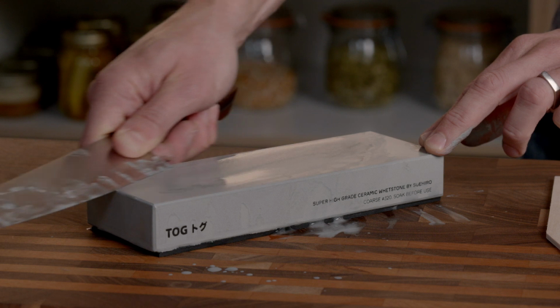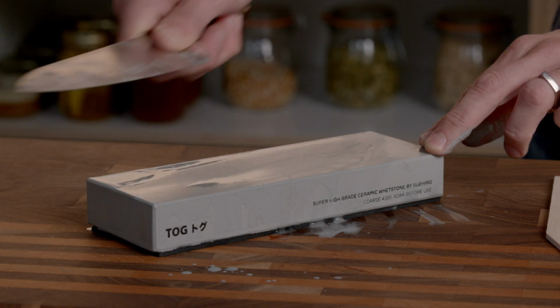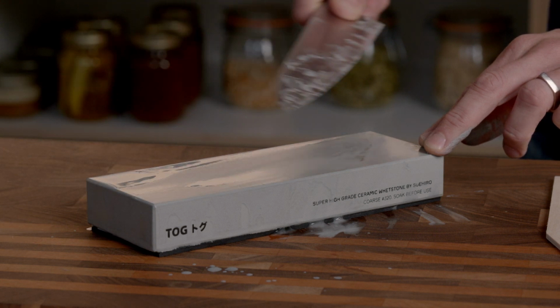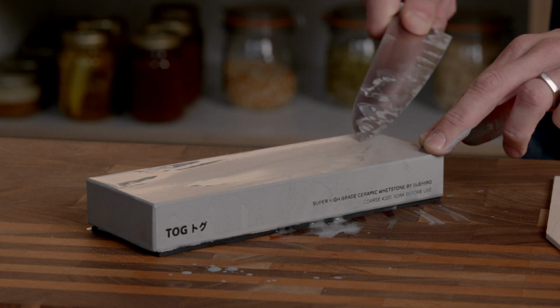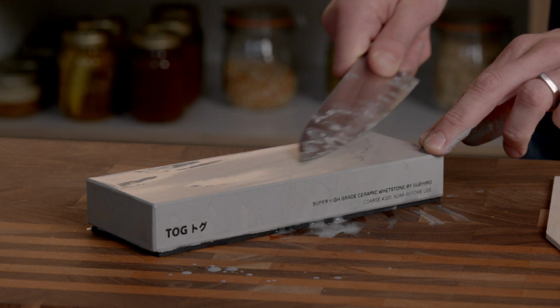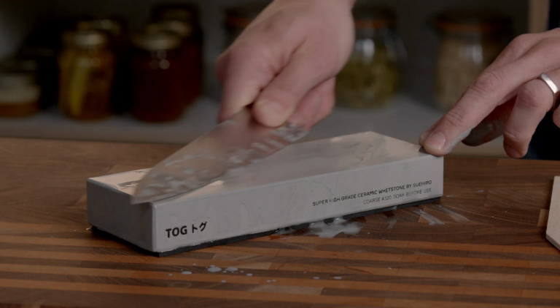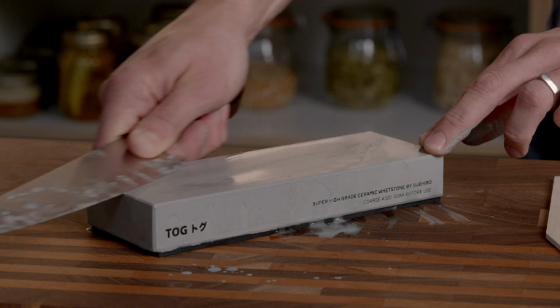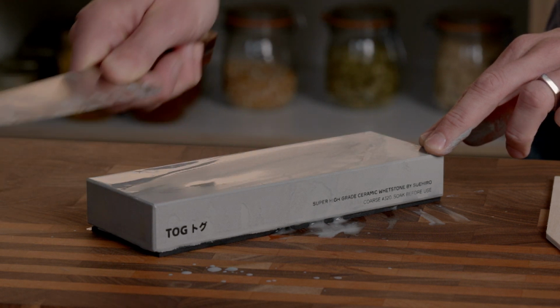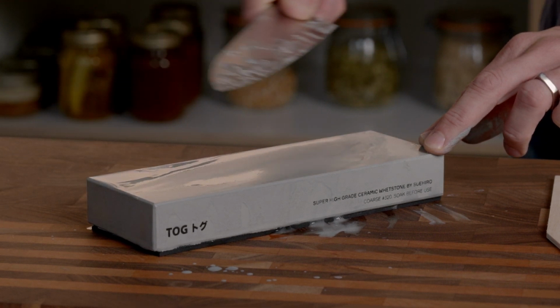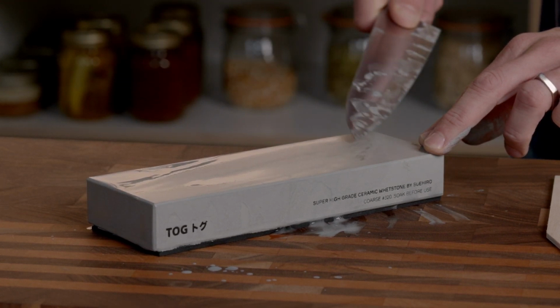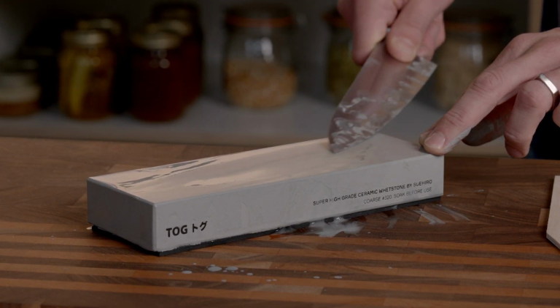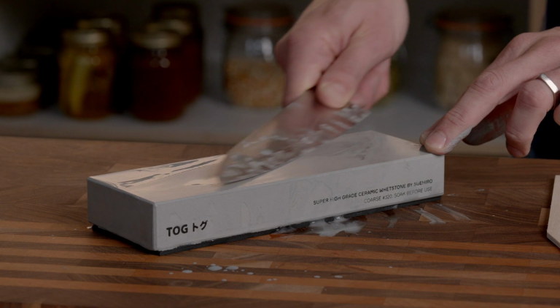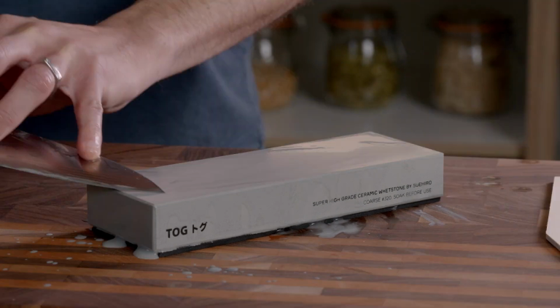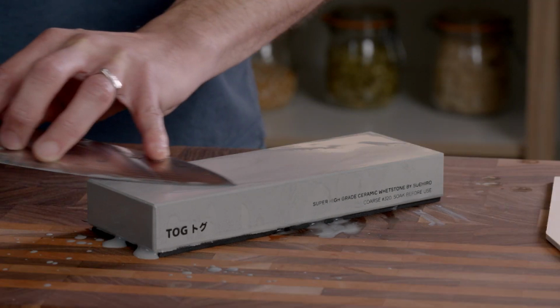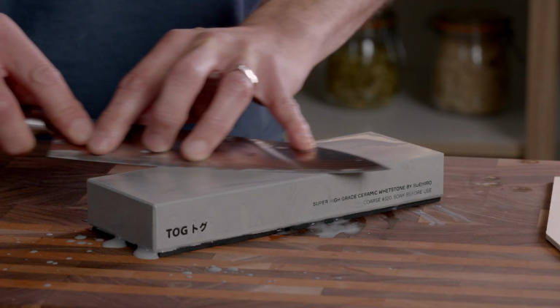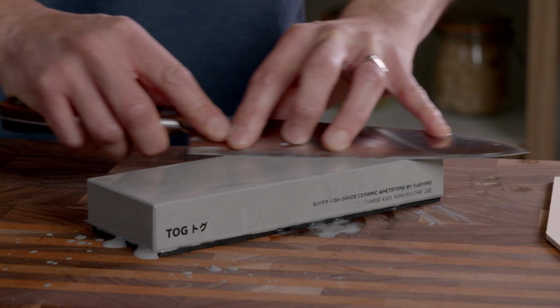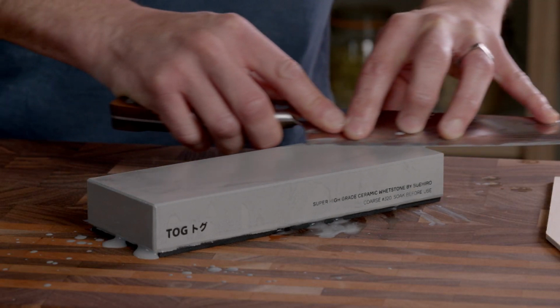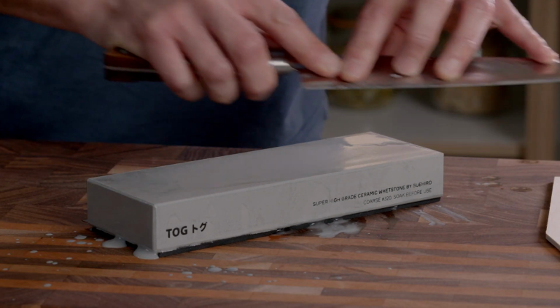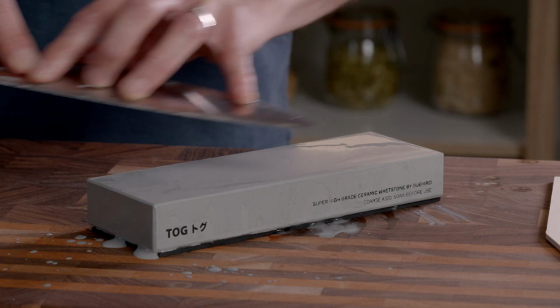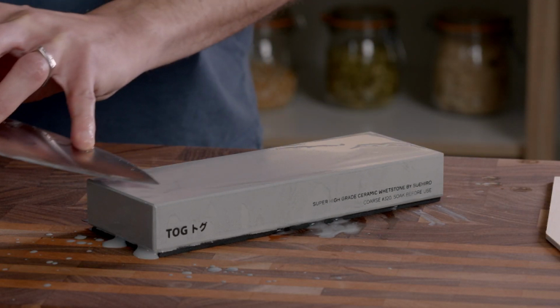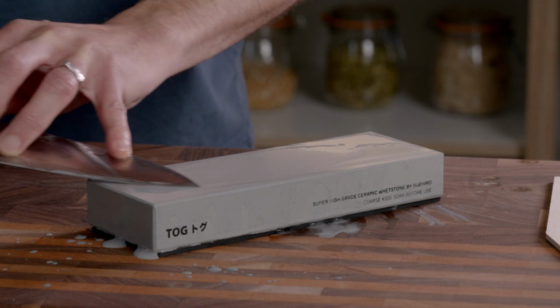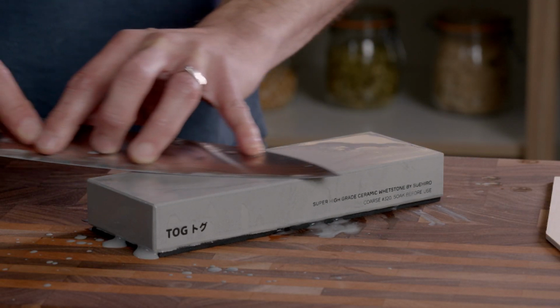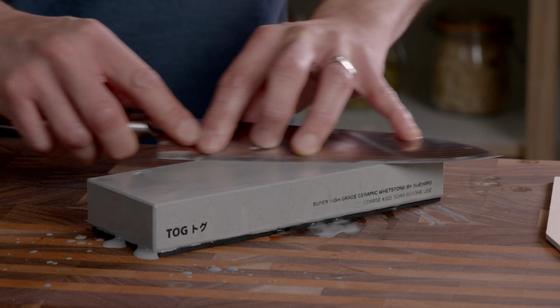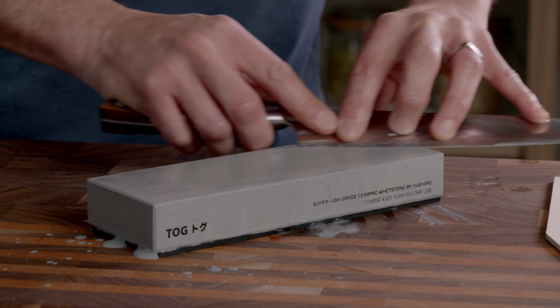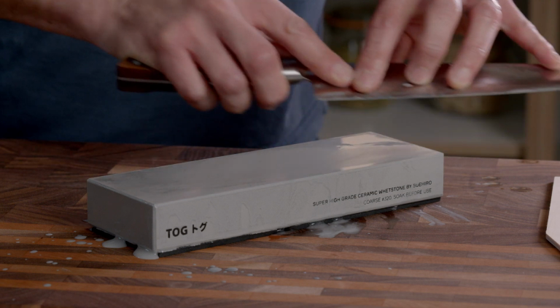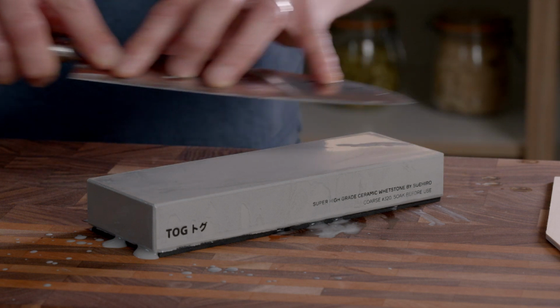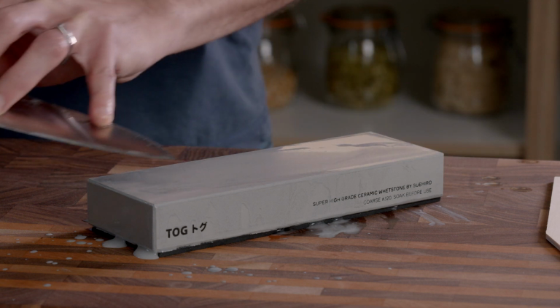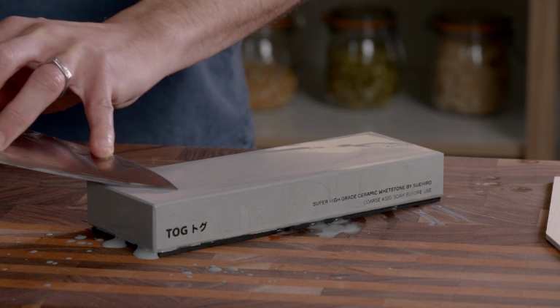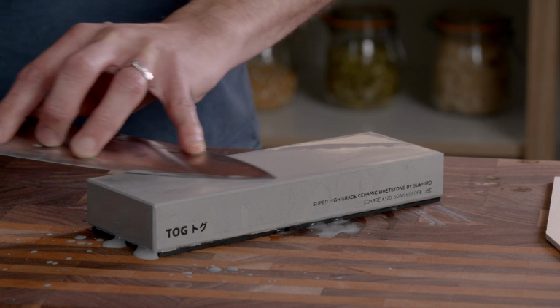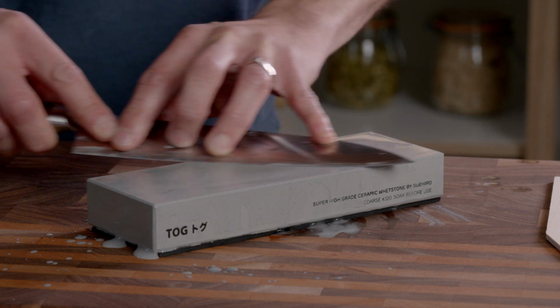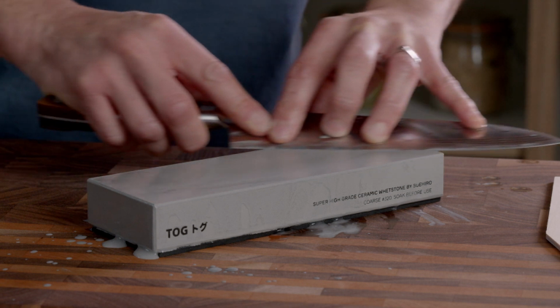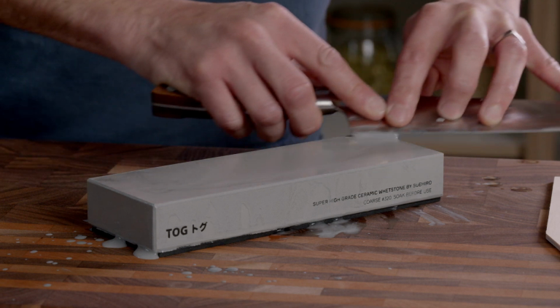Towards the end of the process I tend to switch to another method I call the pull method, which is when you pull the entire length of the knife over the stone. Put the stone at an angle on the bench. This method creates a completely even finish along the whole cutting edge.